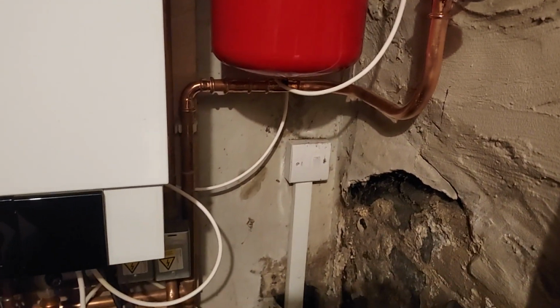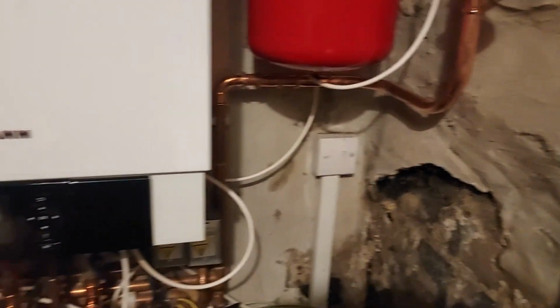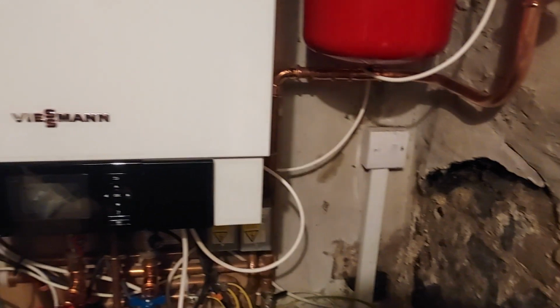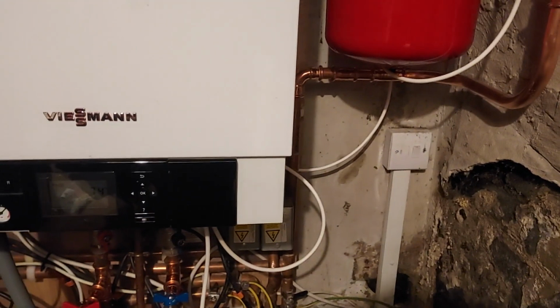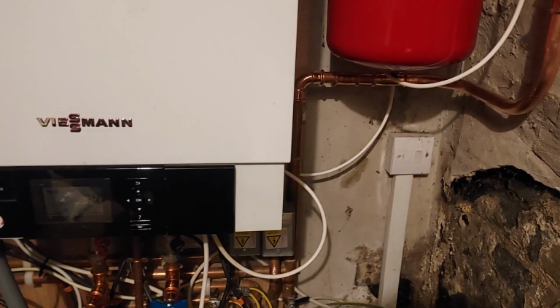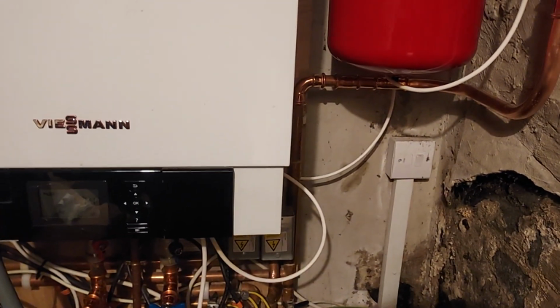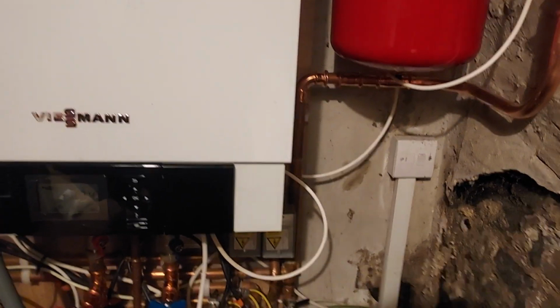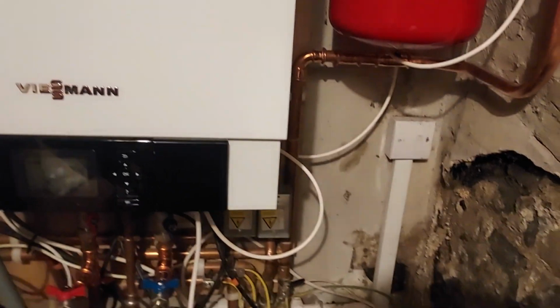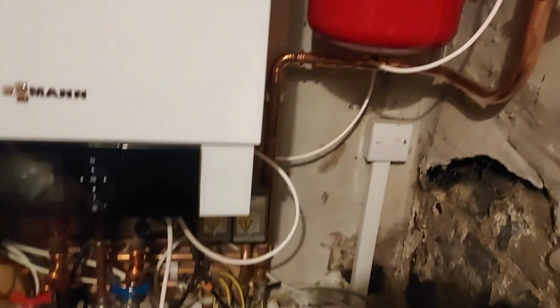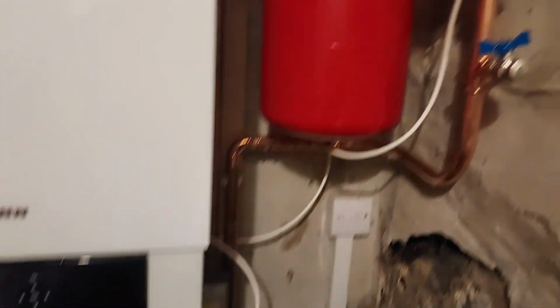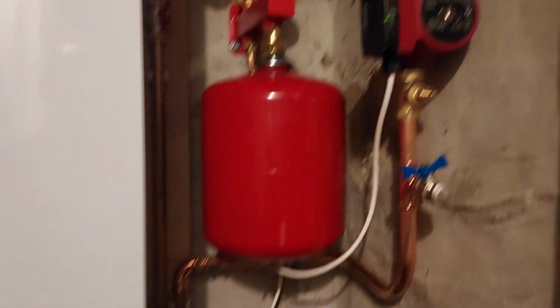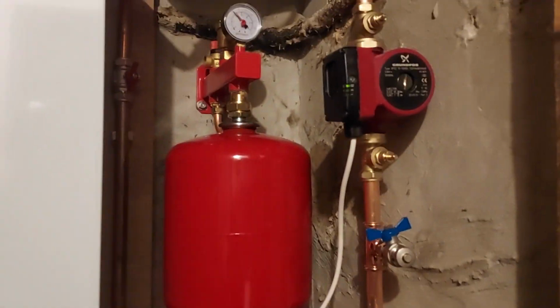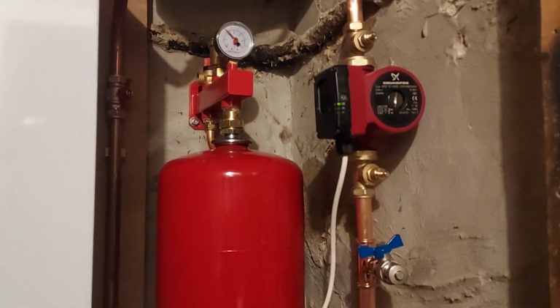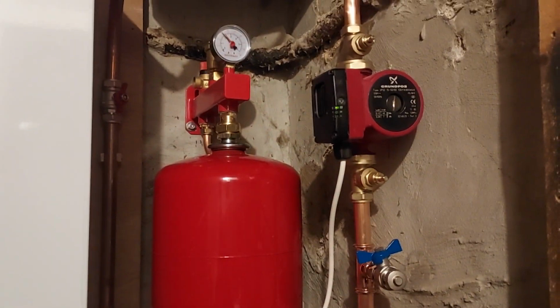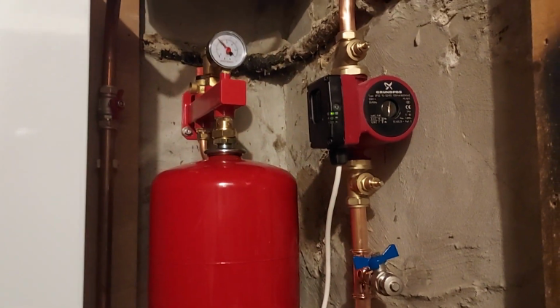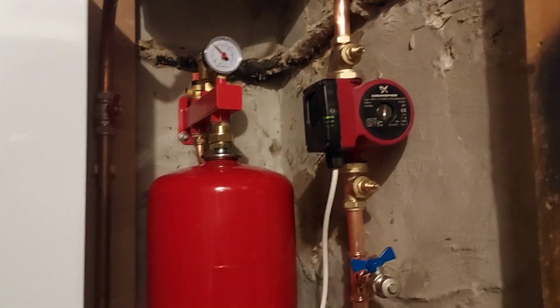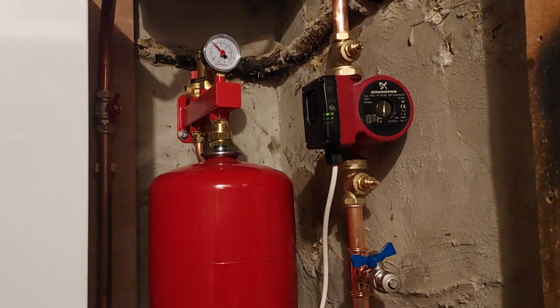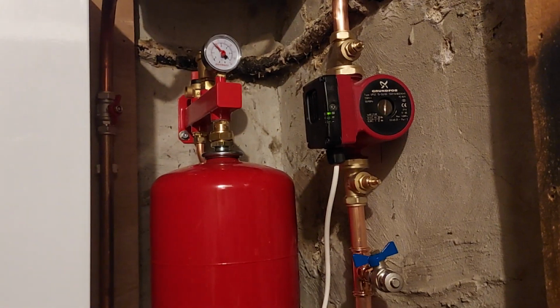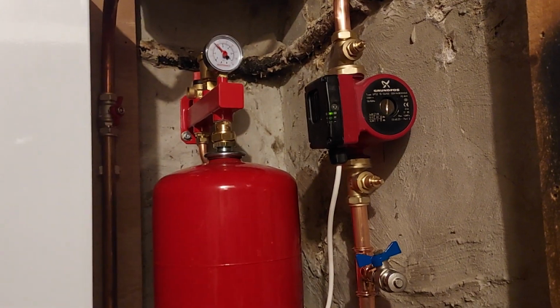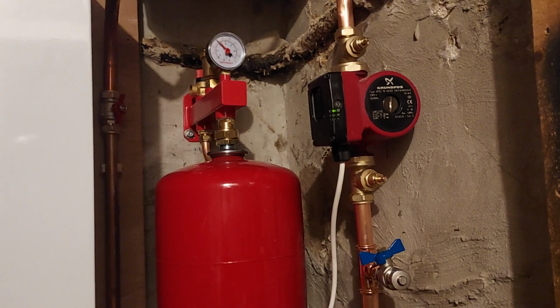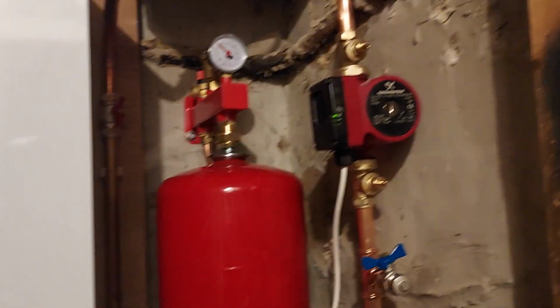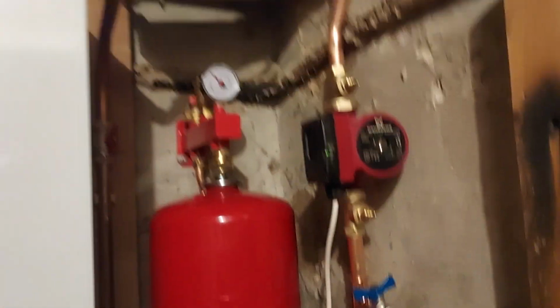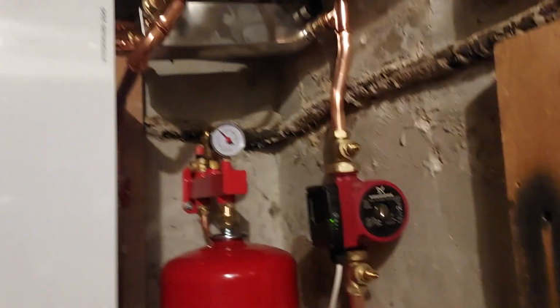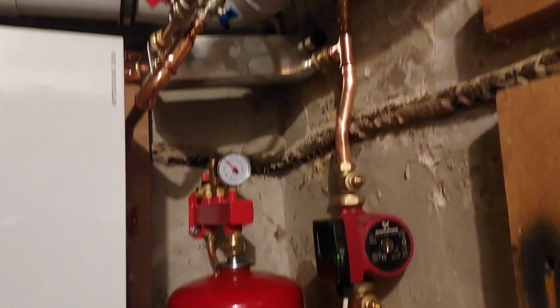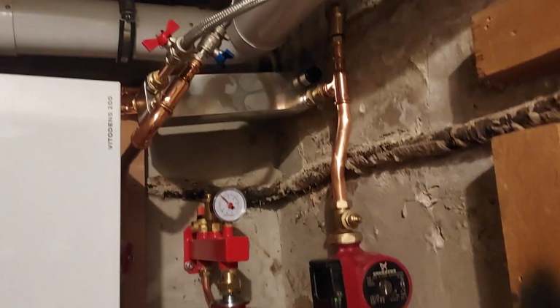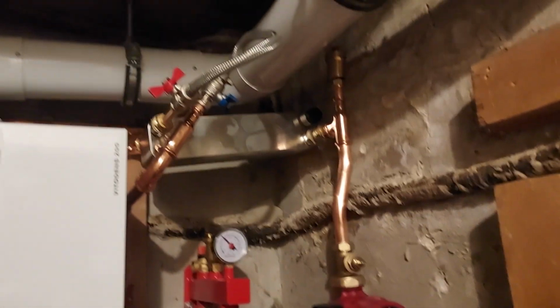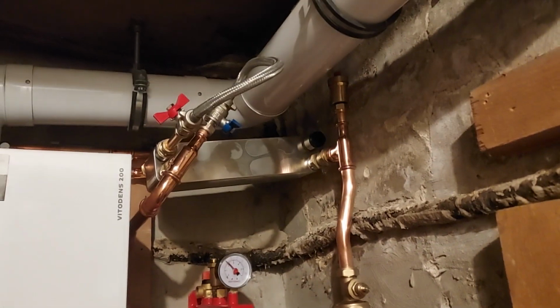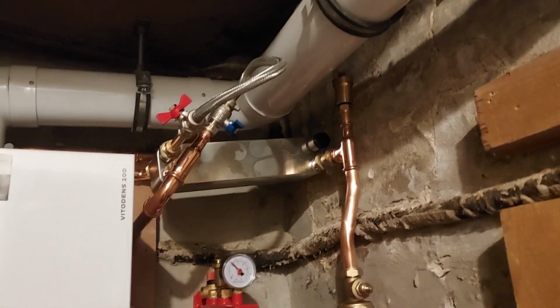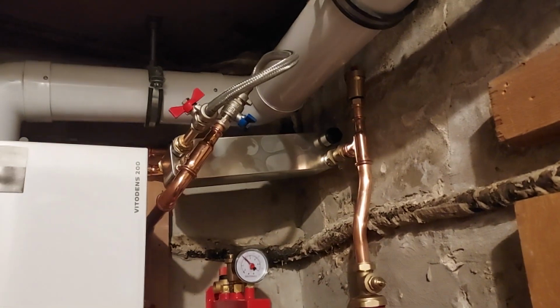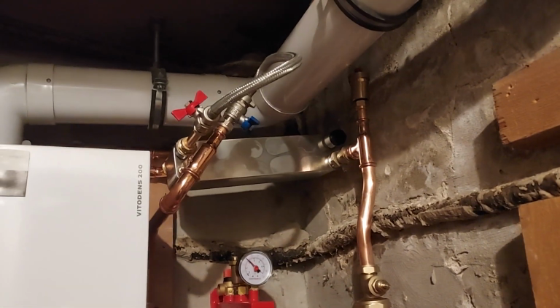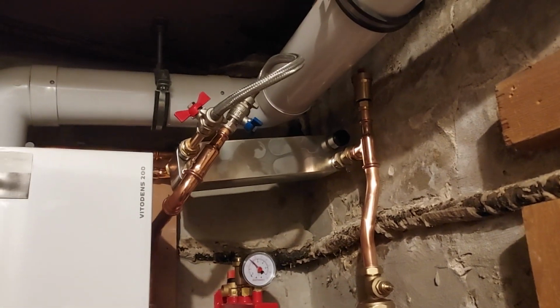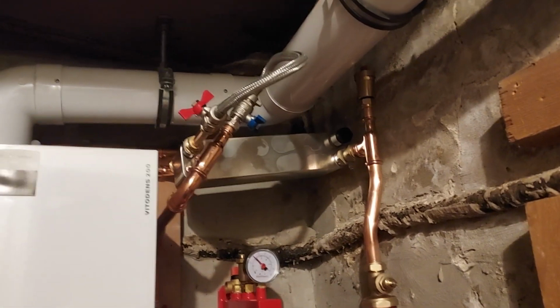That's it, everything's up and running now. We've got heat in the top floor radiators for the first time in a while, and the boiler's quite a lot quieter.